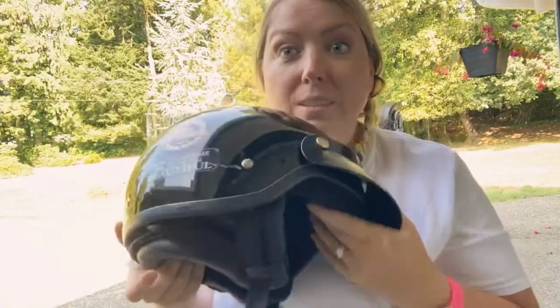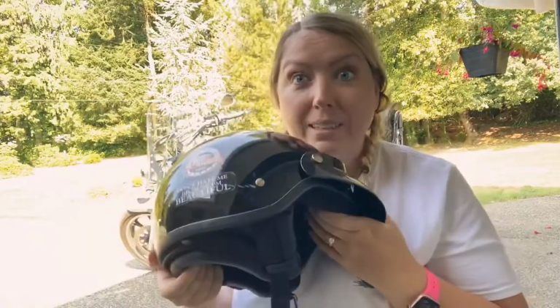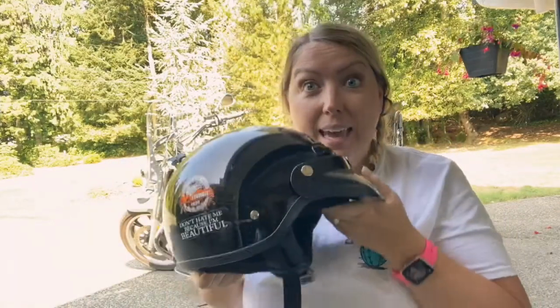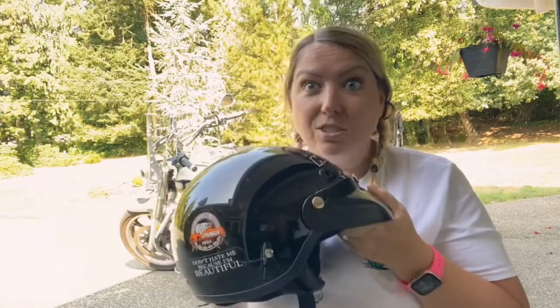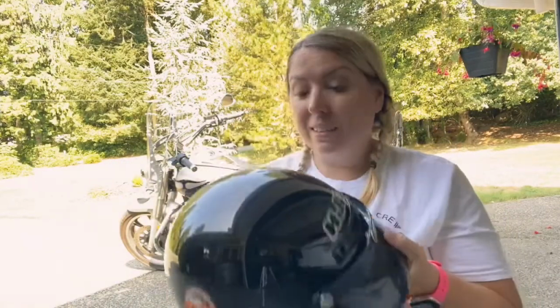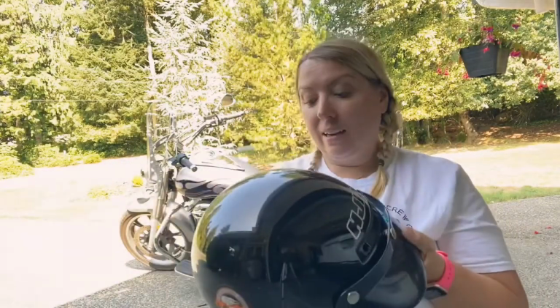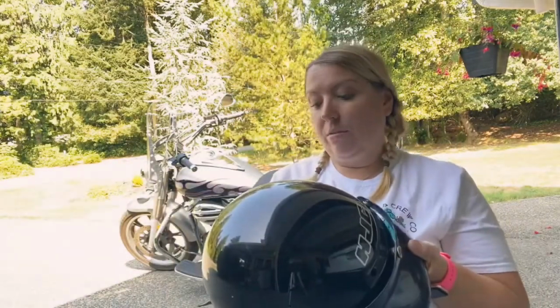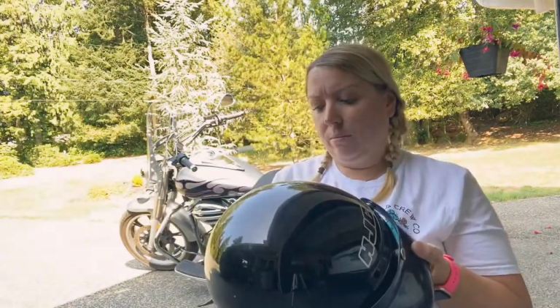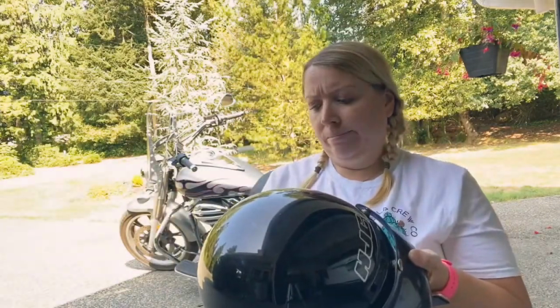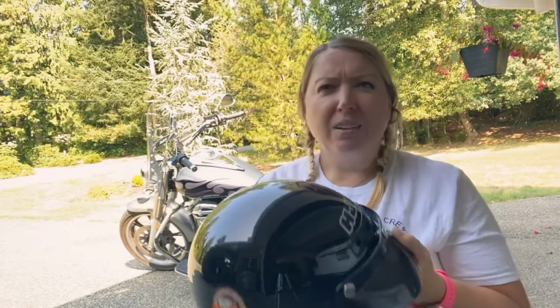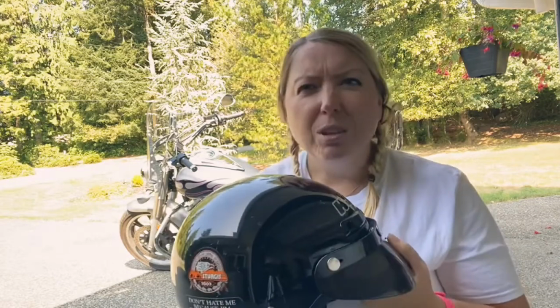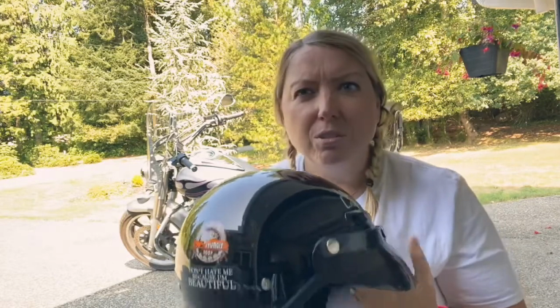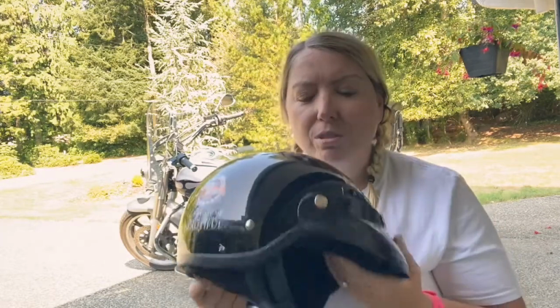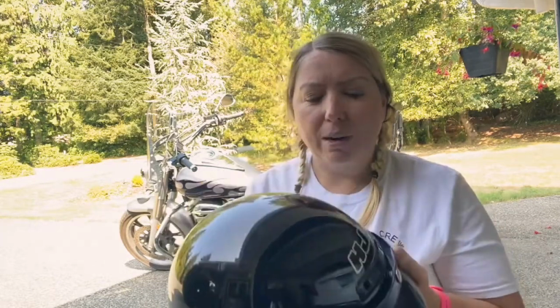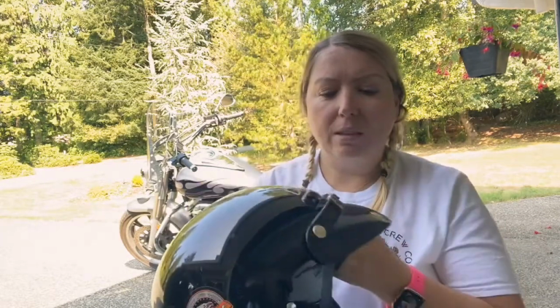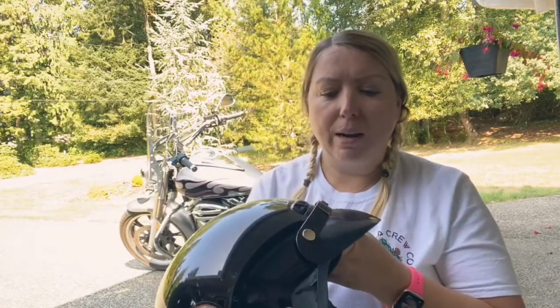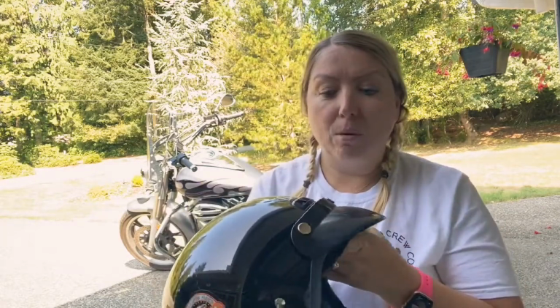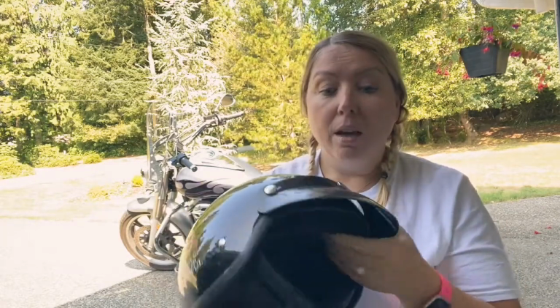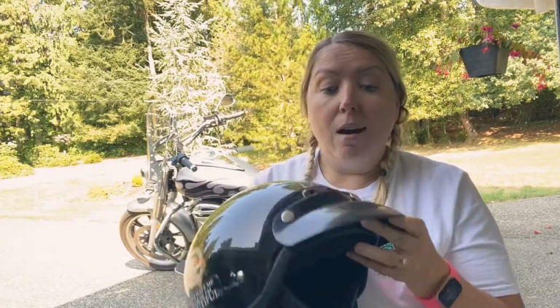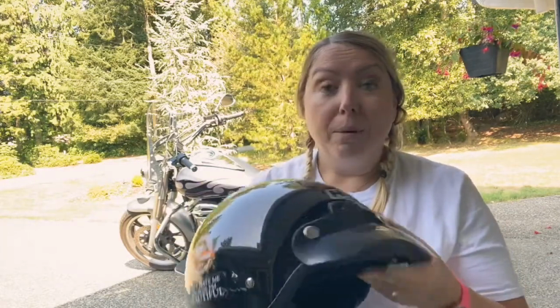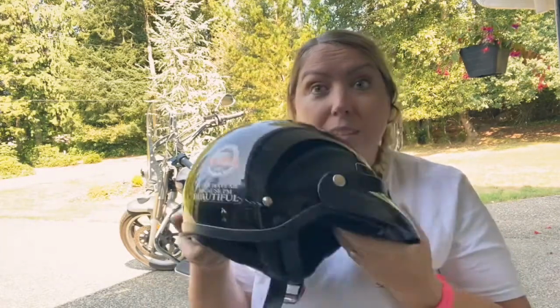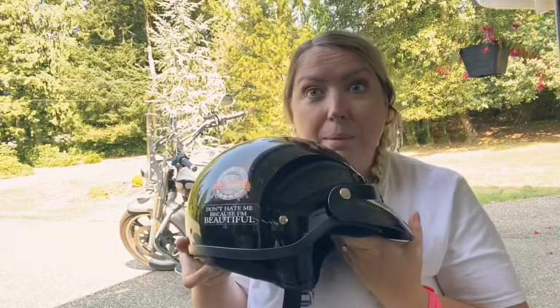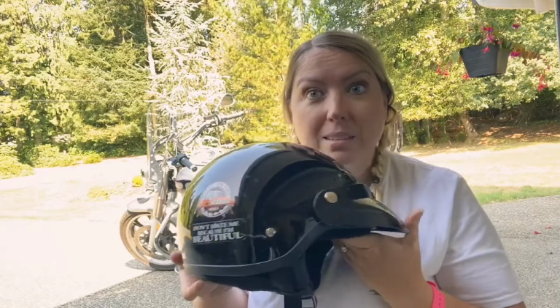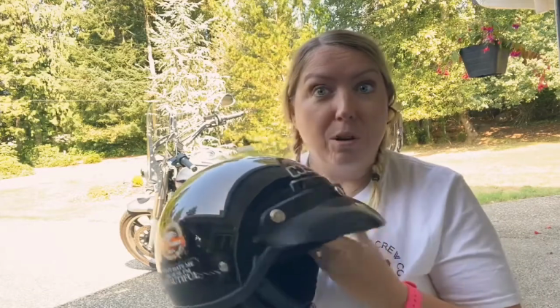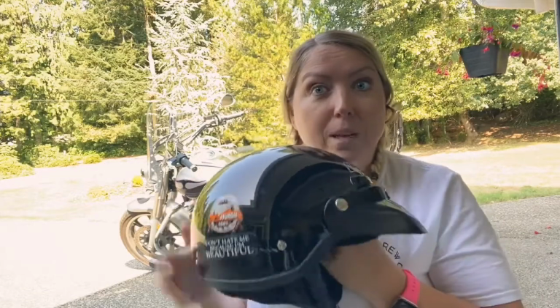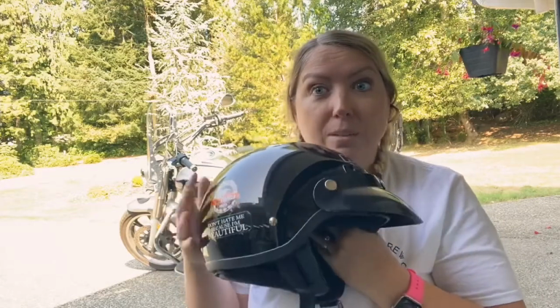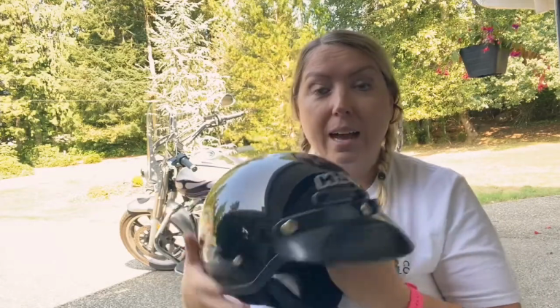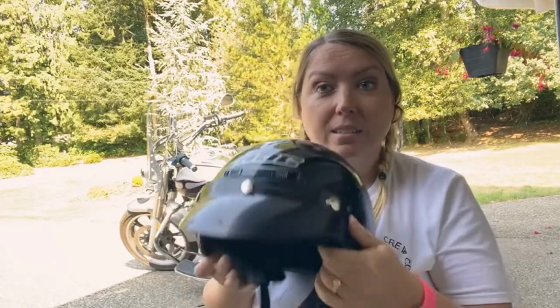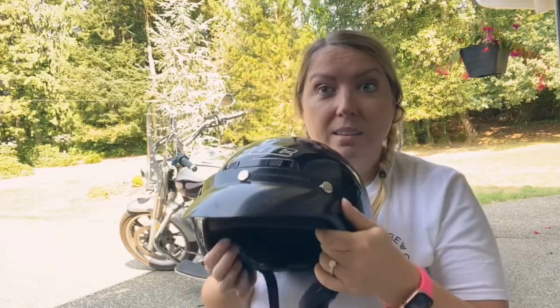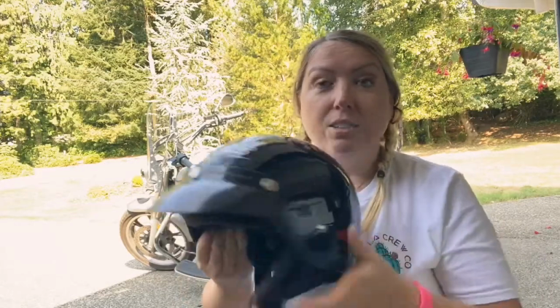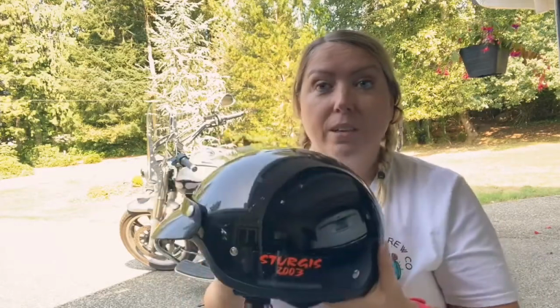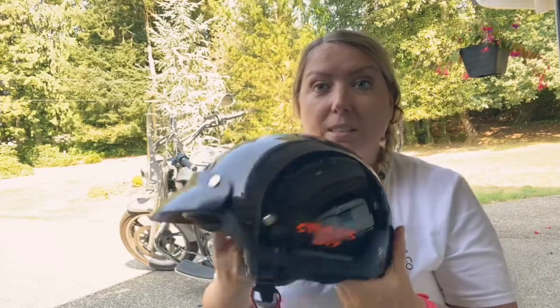This helmet is ancient — literally from like 2002 or 2003, whenever I bought it. But I know they still make these; our local bike shop still has very similar ones from the same company.